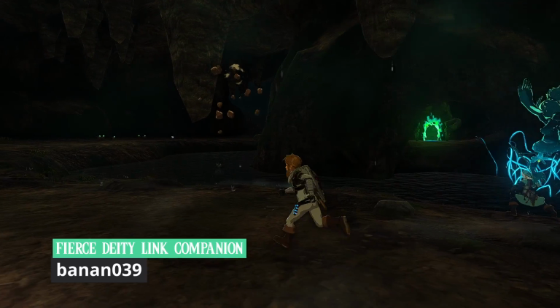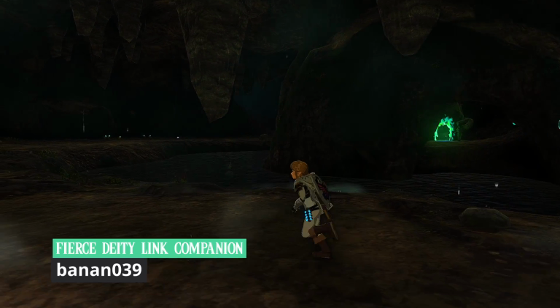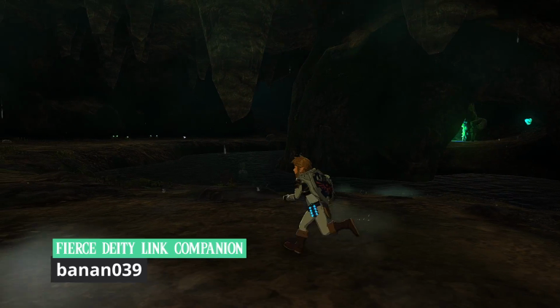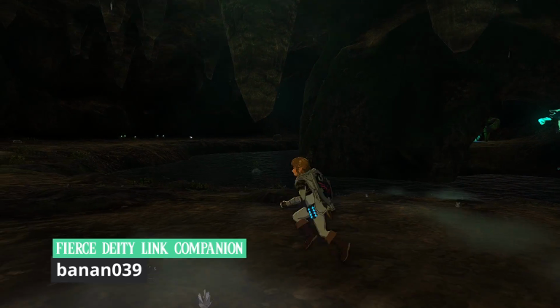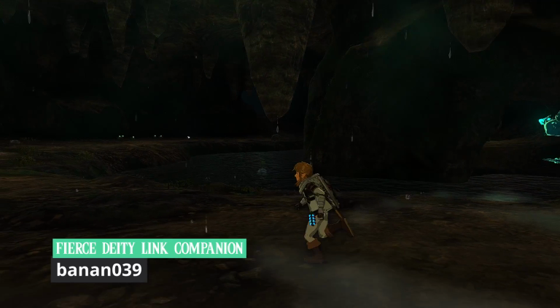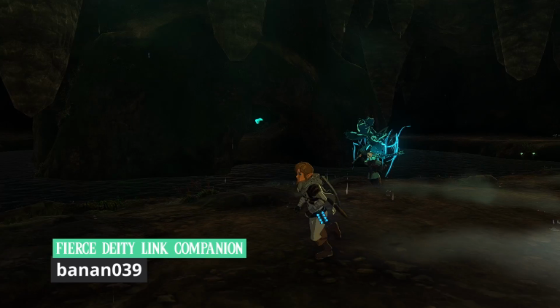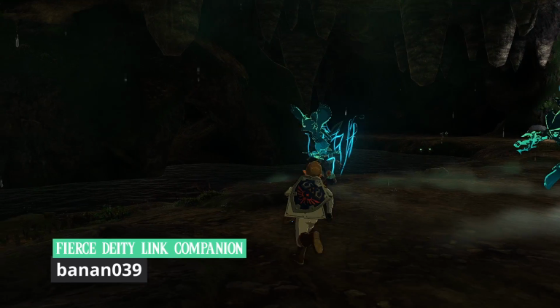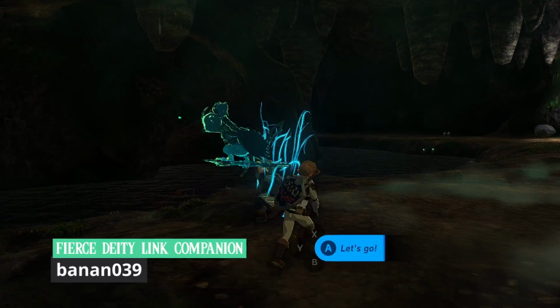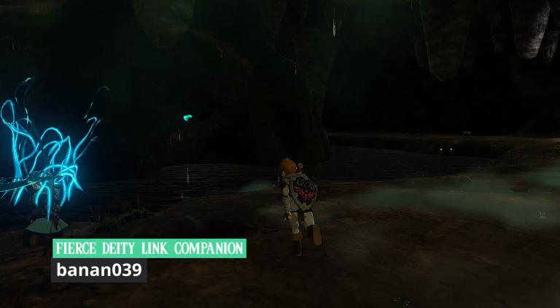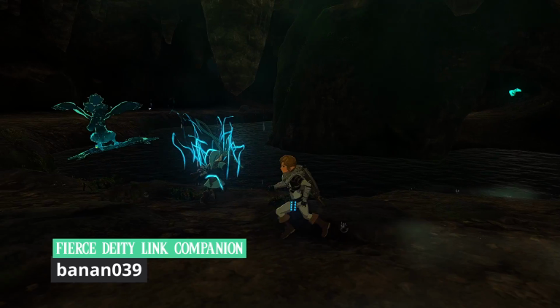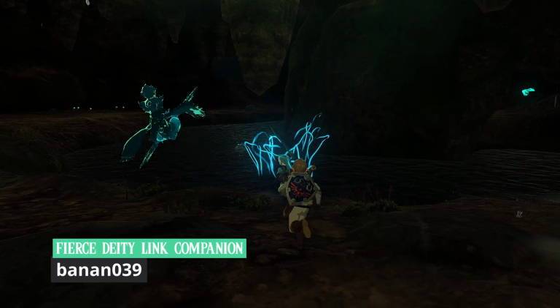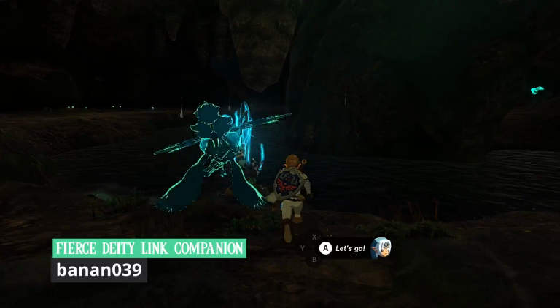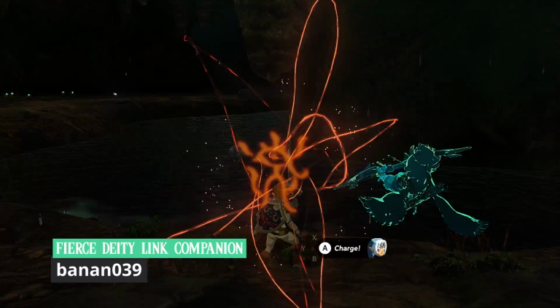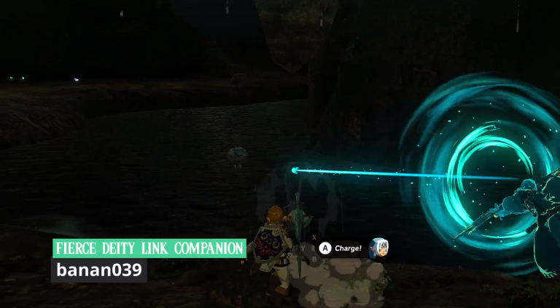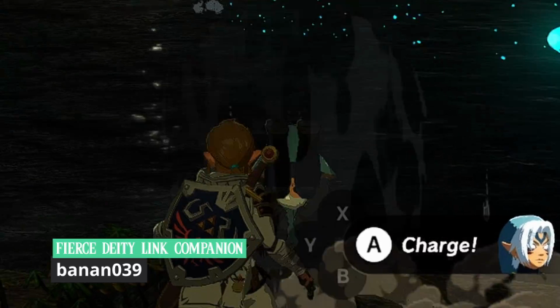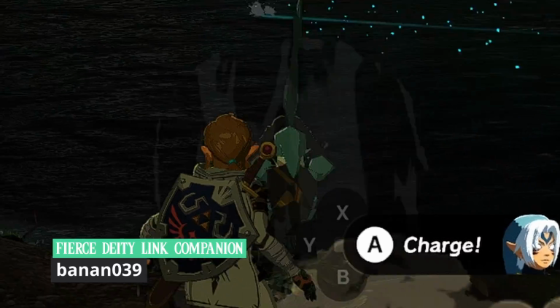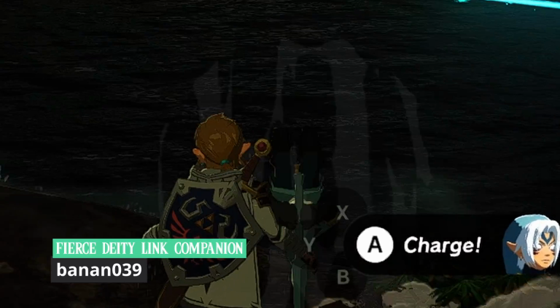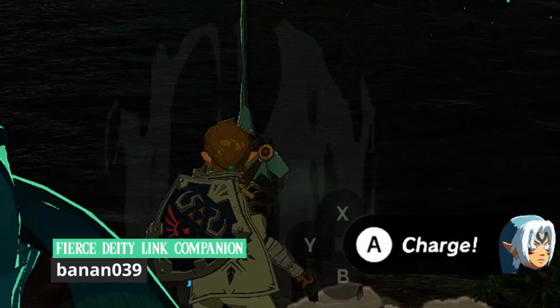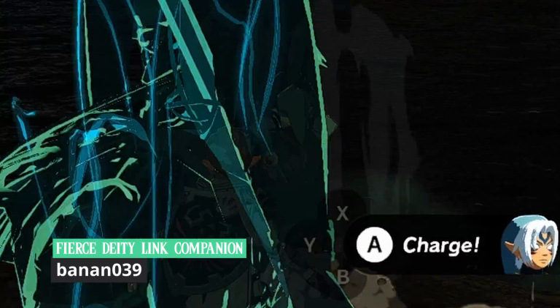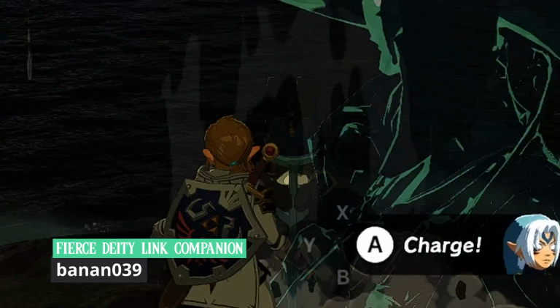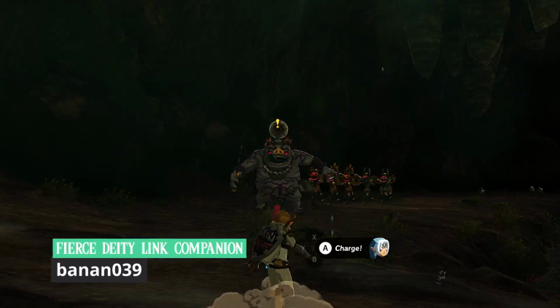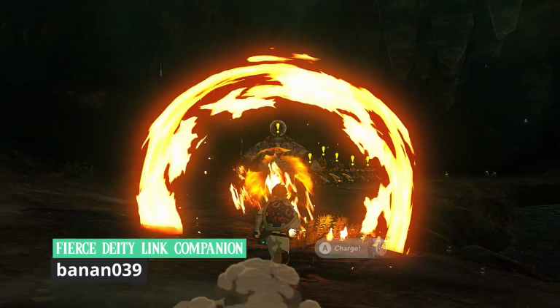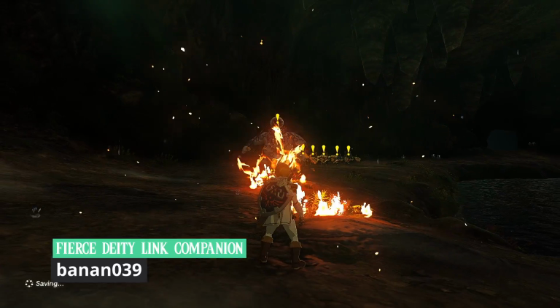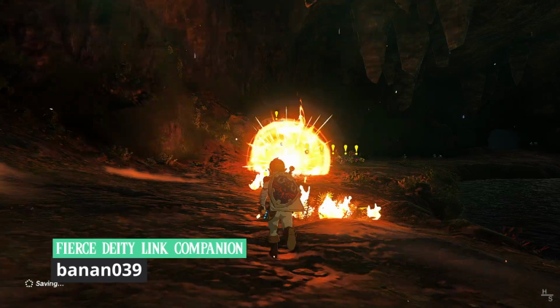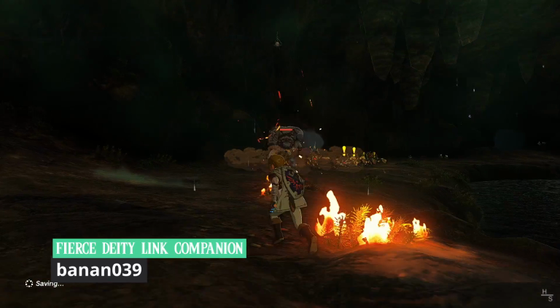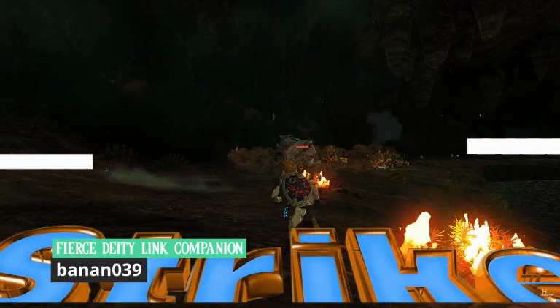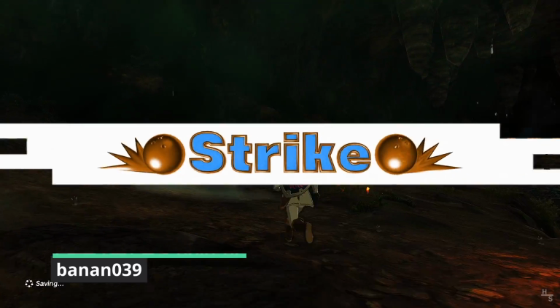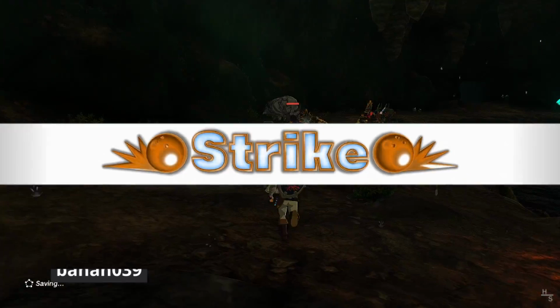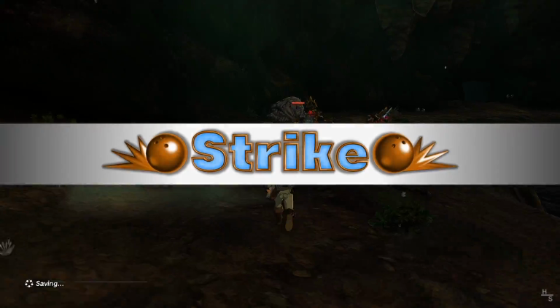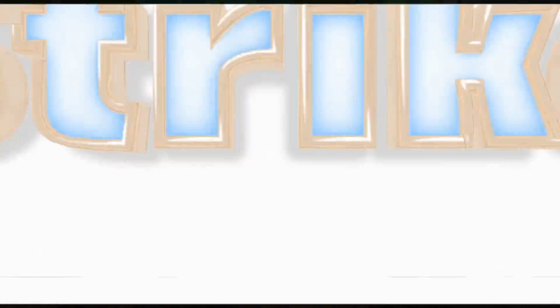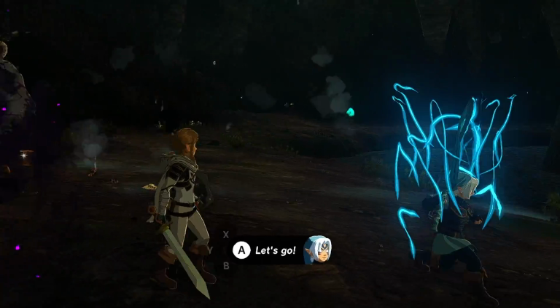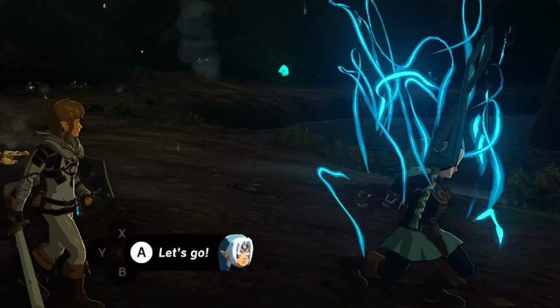When life gives you lemons, make lemonade and use Fierce Deity Link as a bowling ball. Right, buddy? Nice, bro!